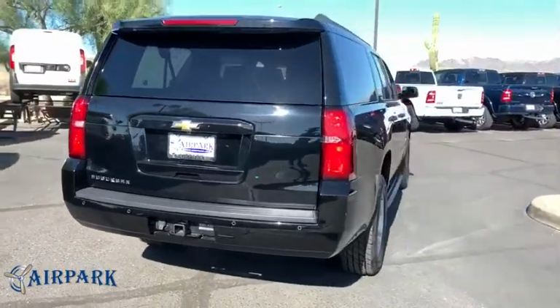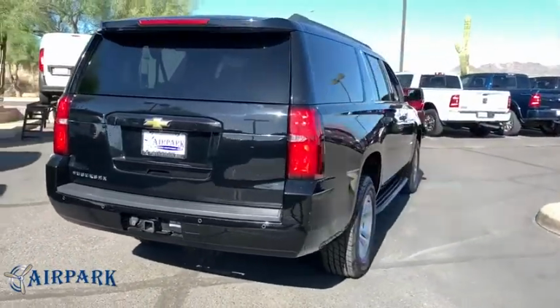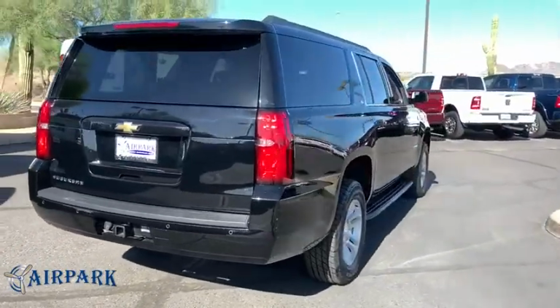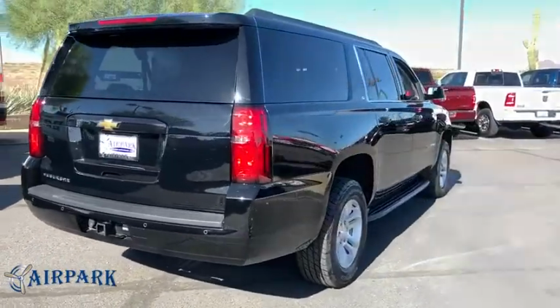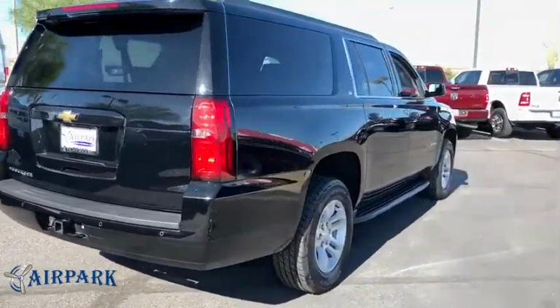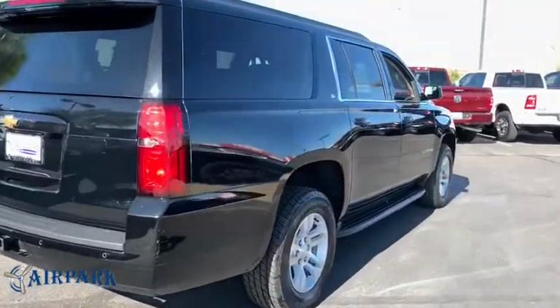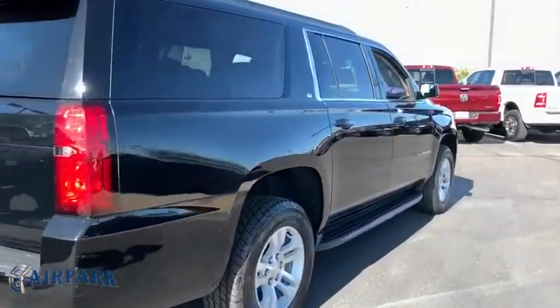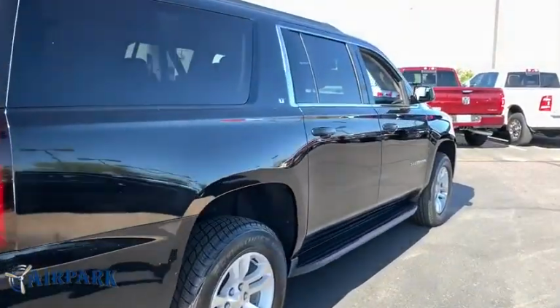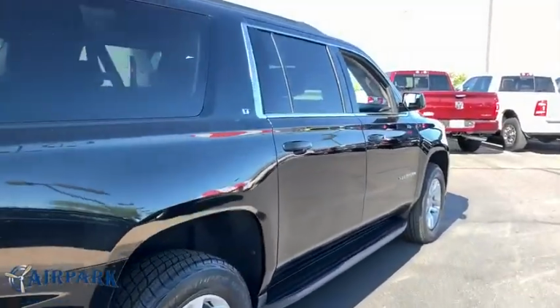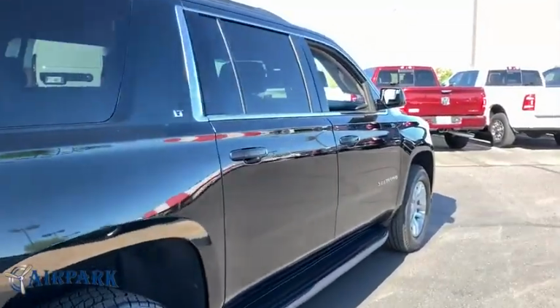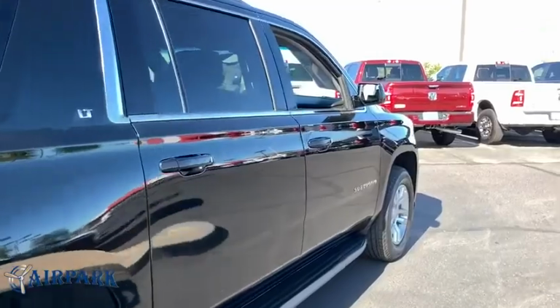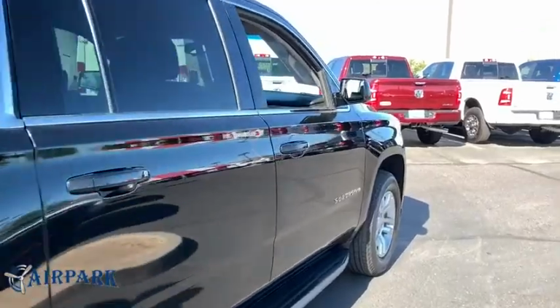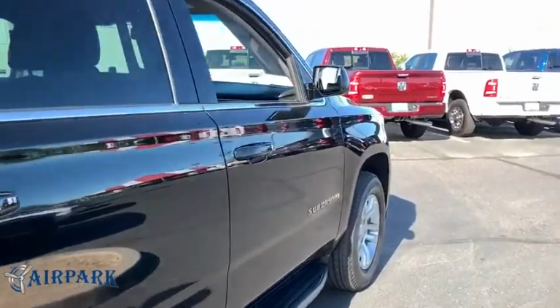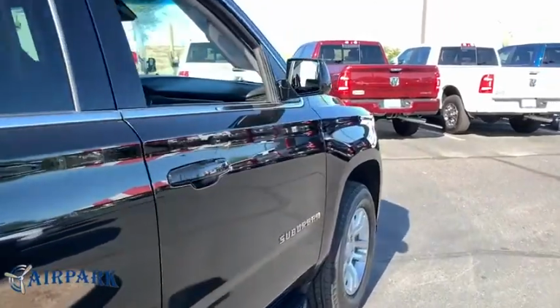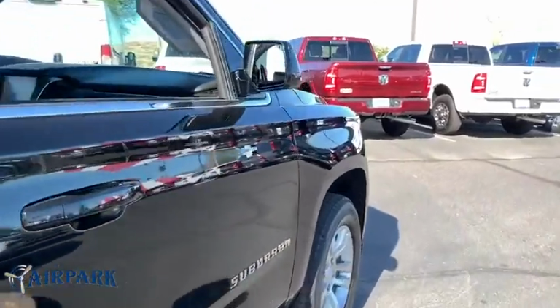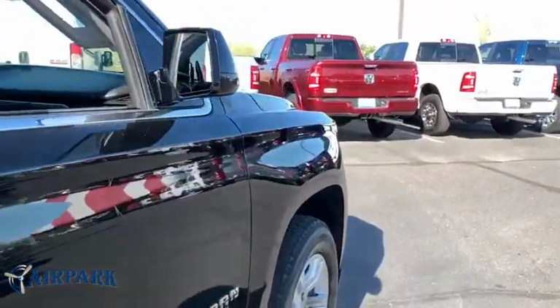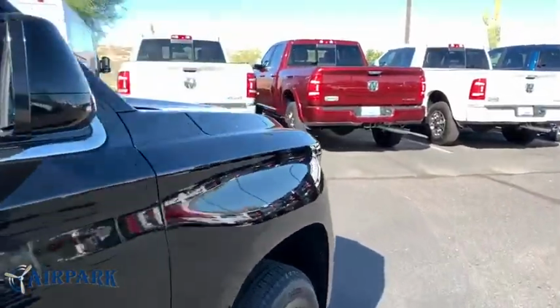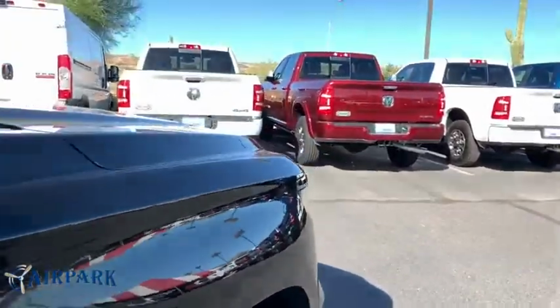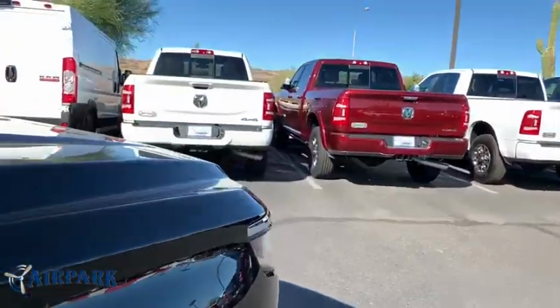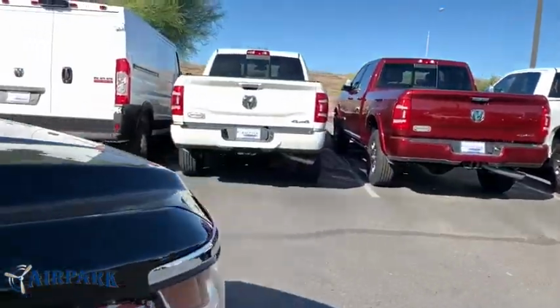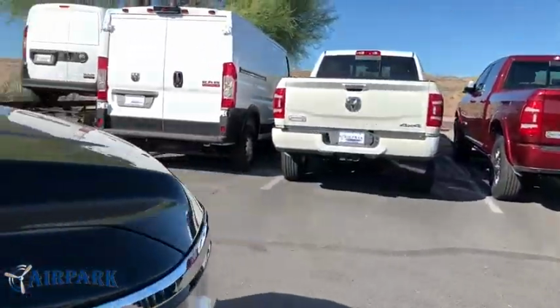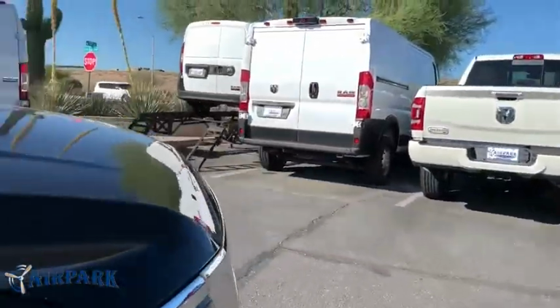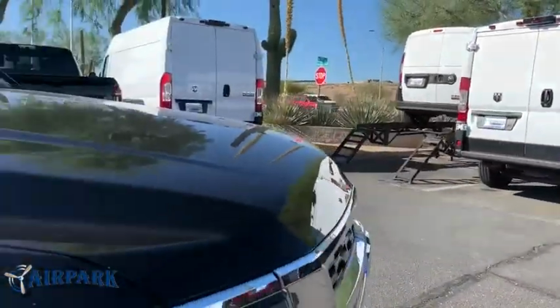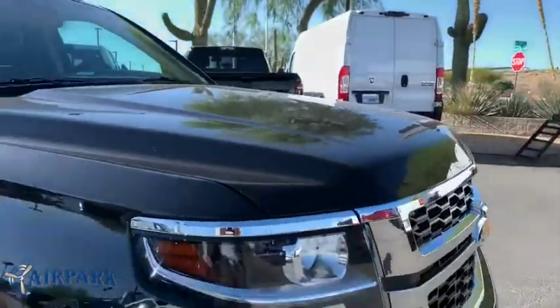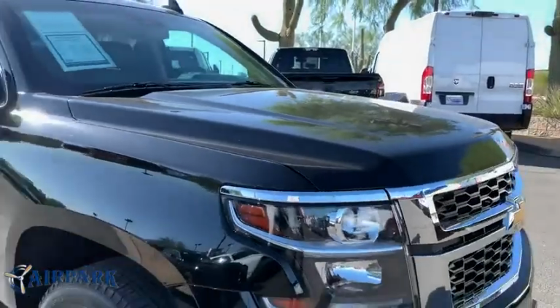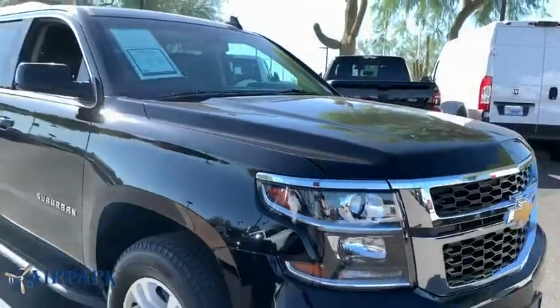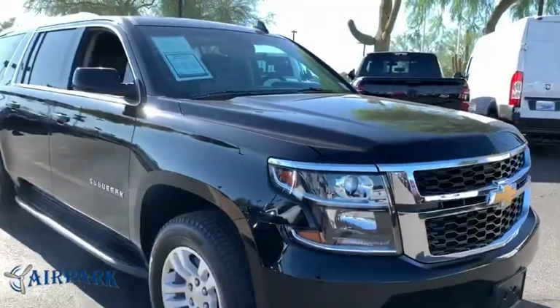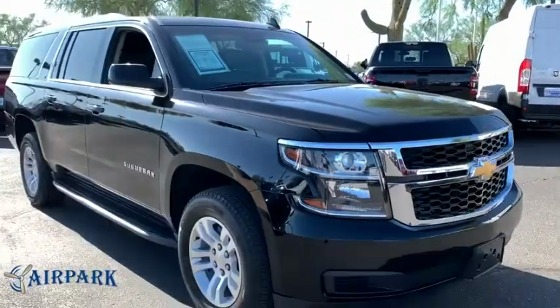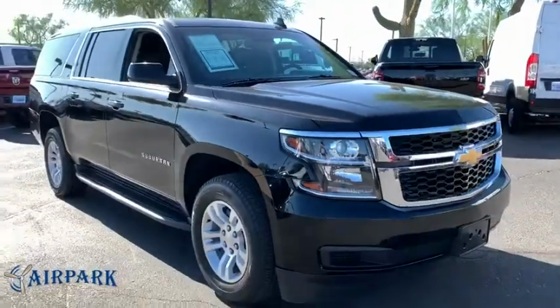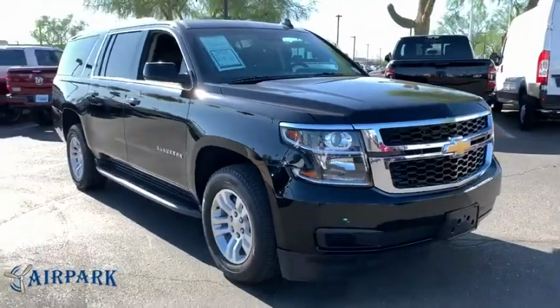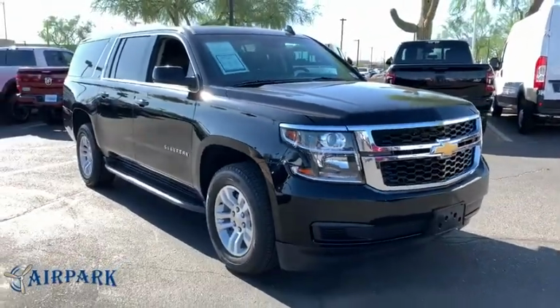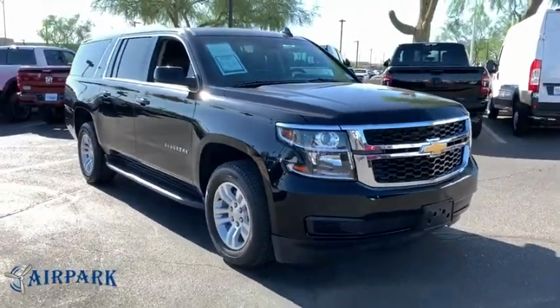Traction control, power passenger seat, power liftgate, dual airbags, leather-wrapped steering wheel, remote vehicle start, power steering, floor mats, four-wheel disc brakes, universal garage door opener.